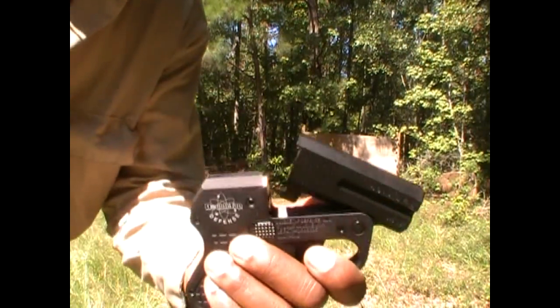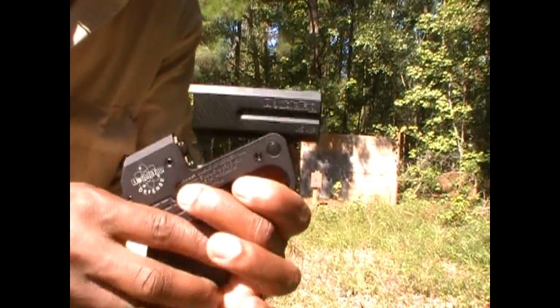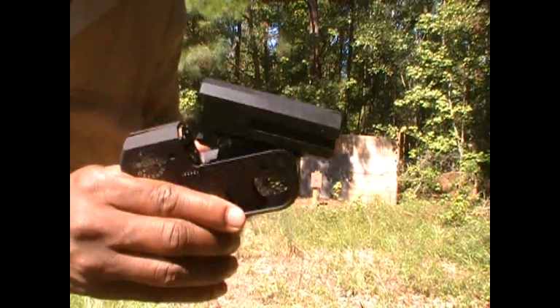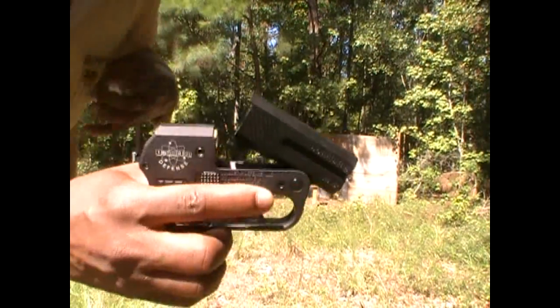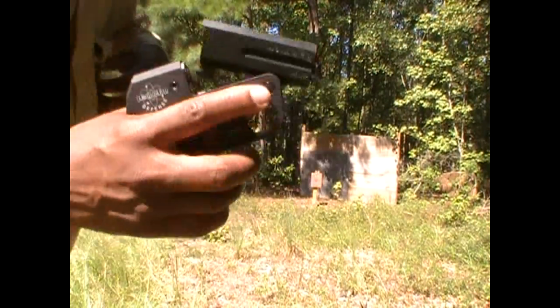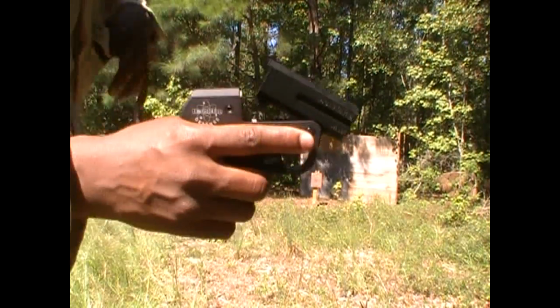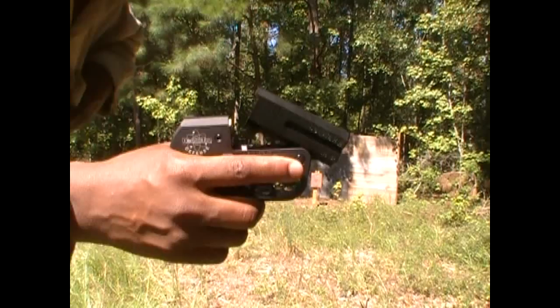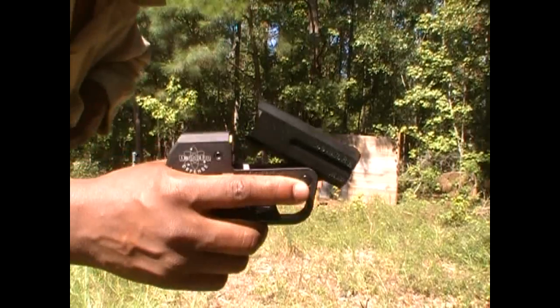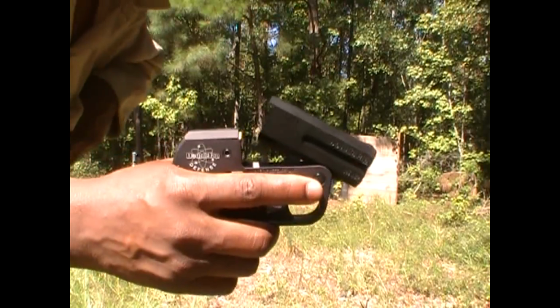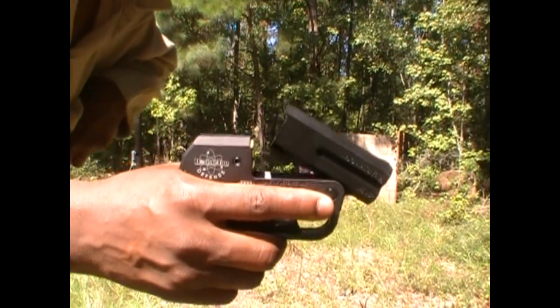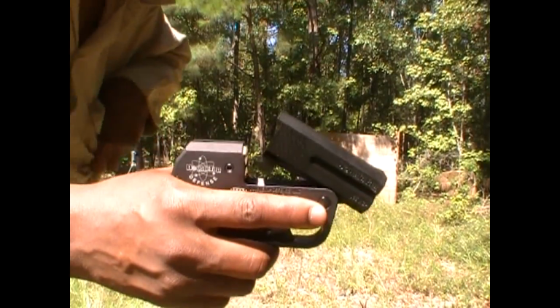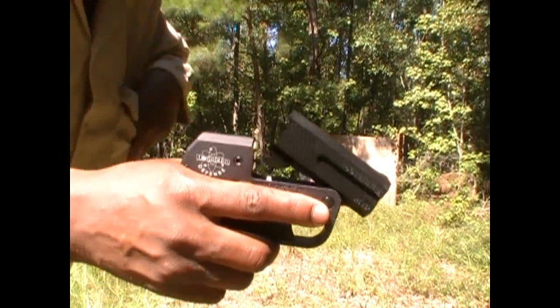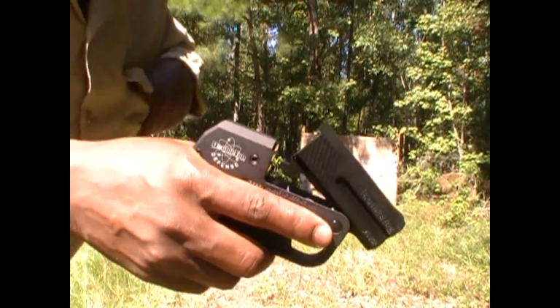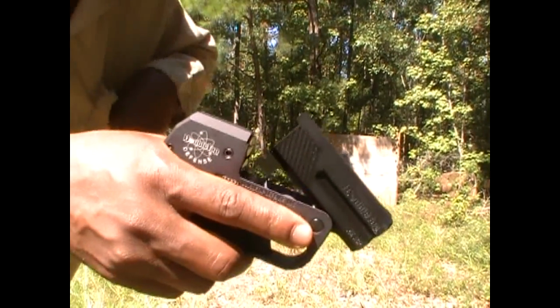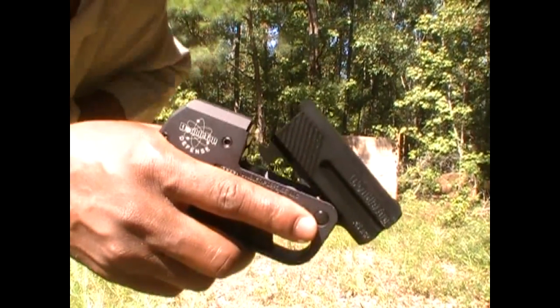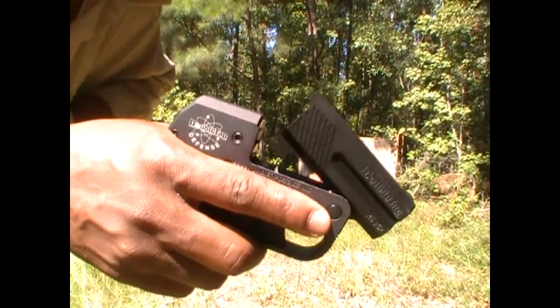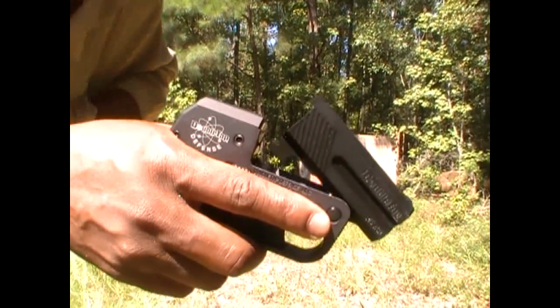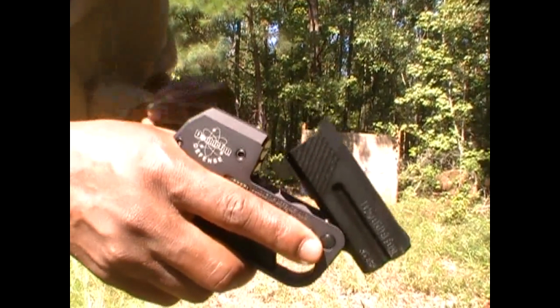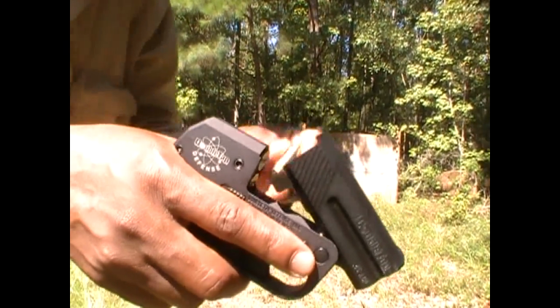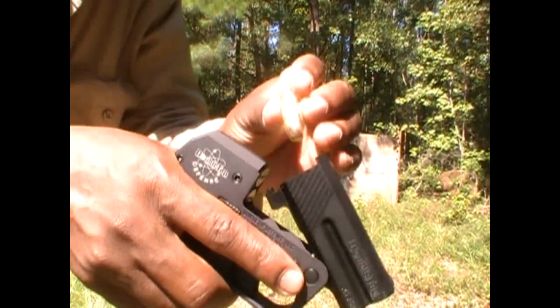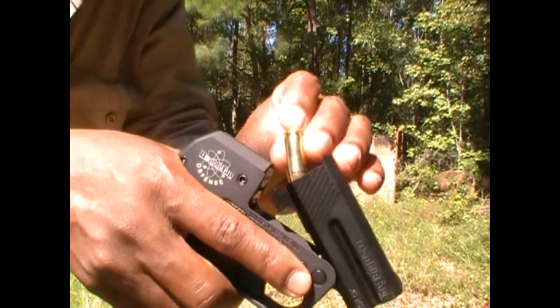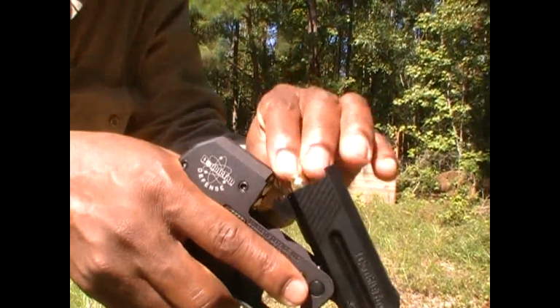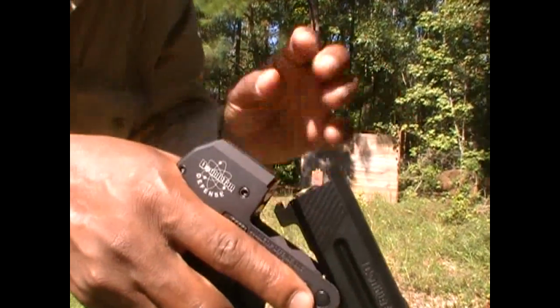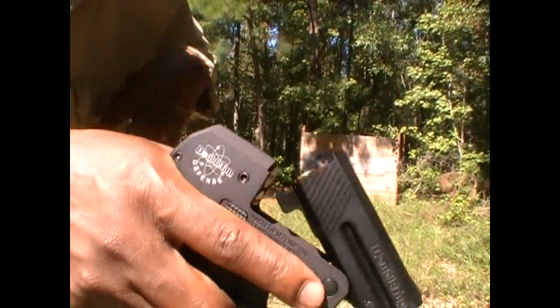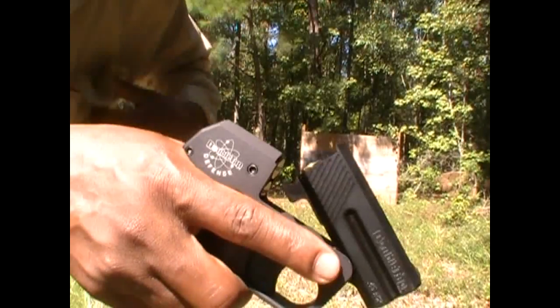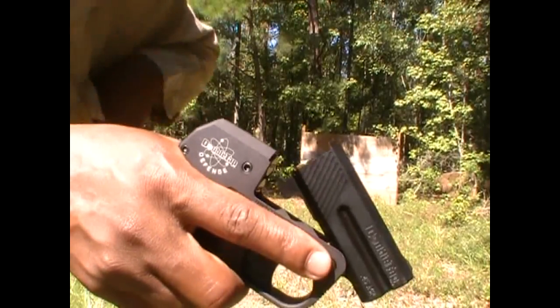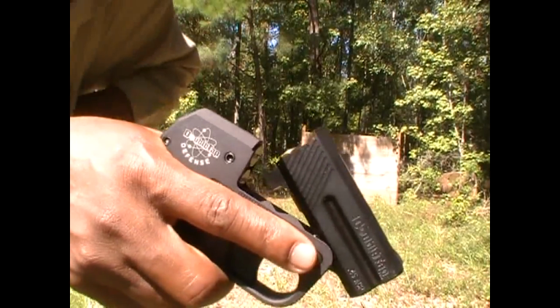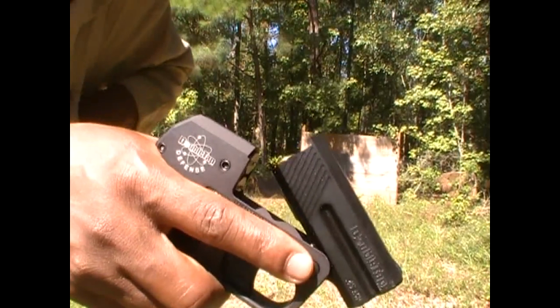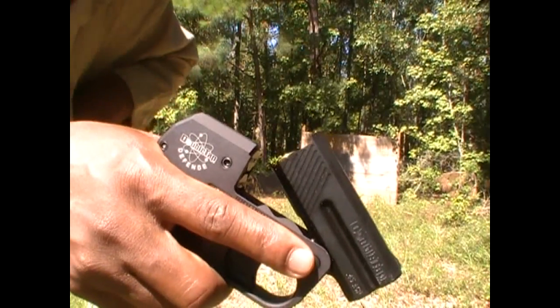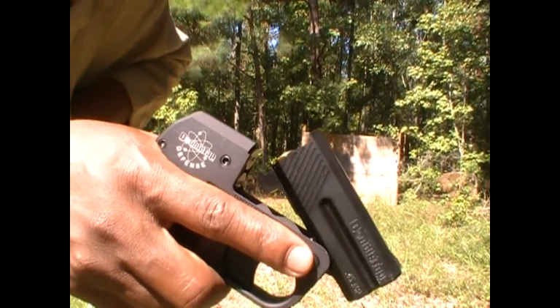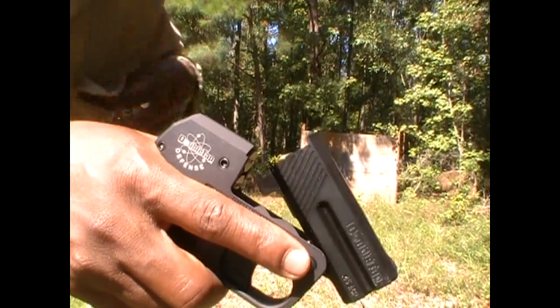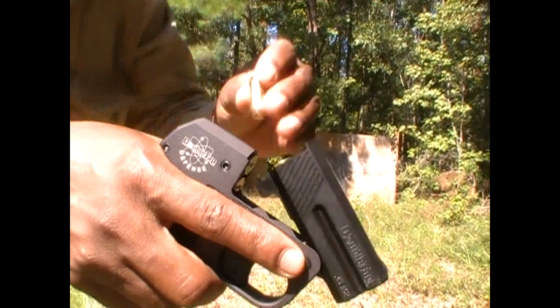This is .45 caliber, by the way. All indications are that this thing packs quite a wallop, so I guess we'll see.